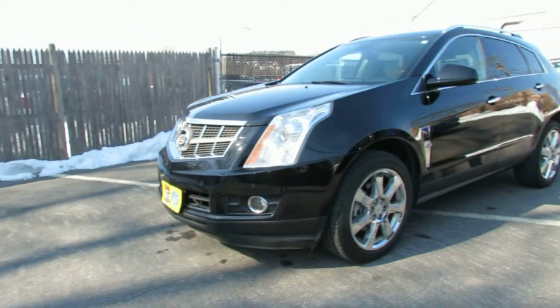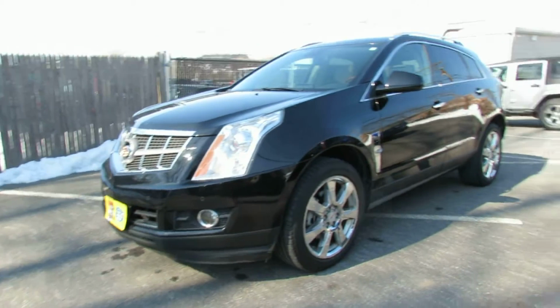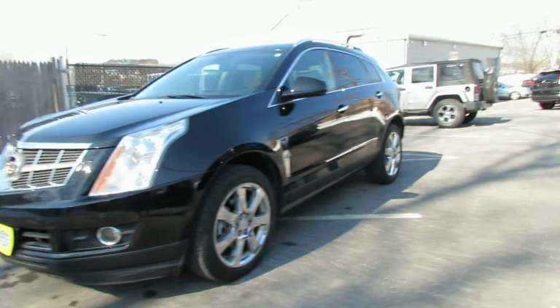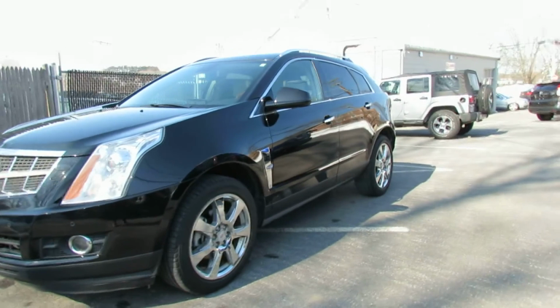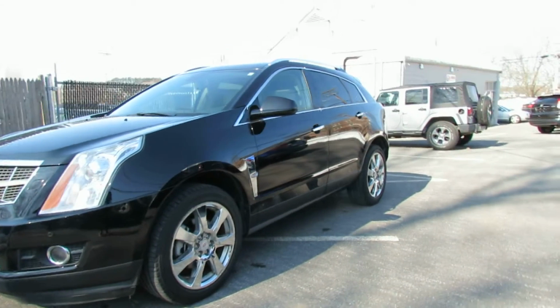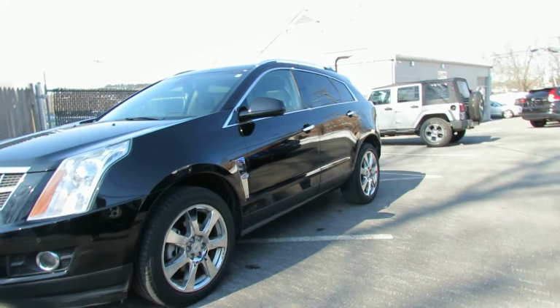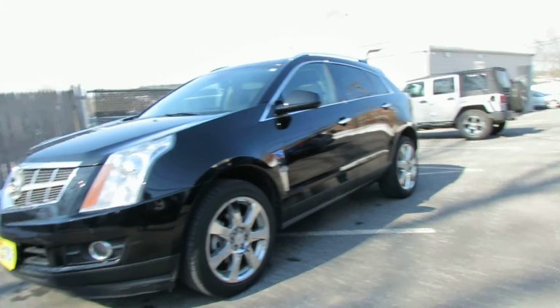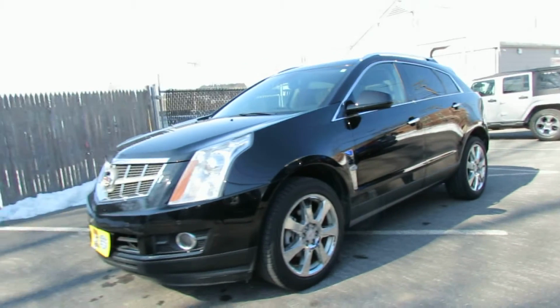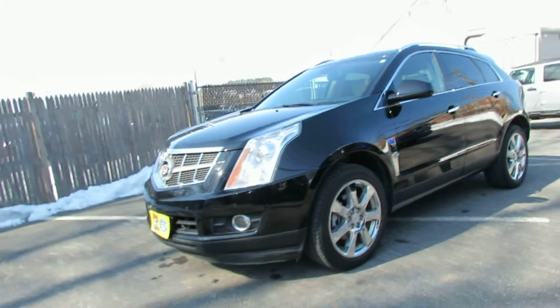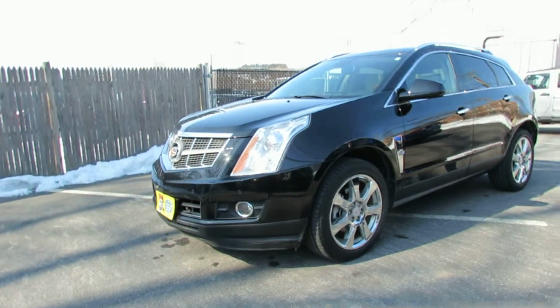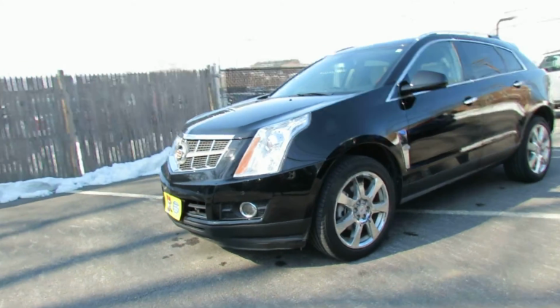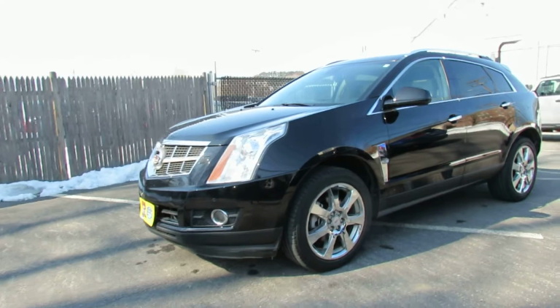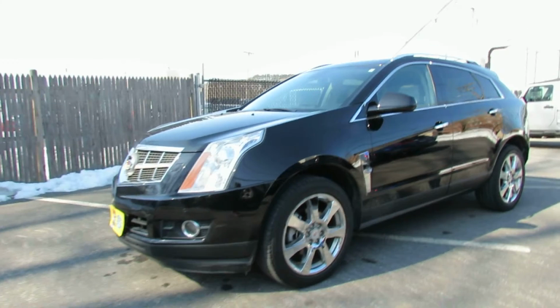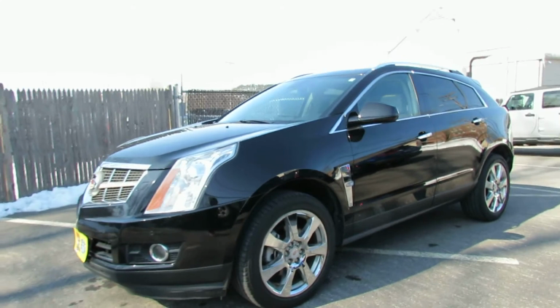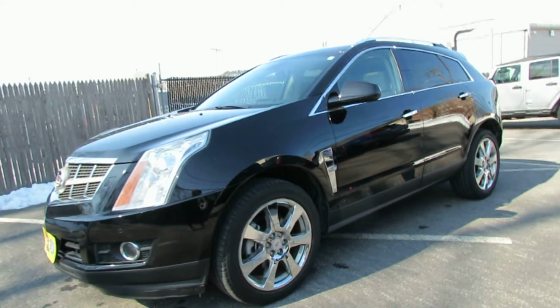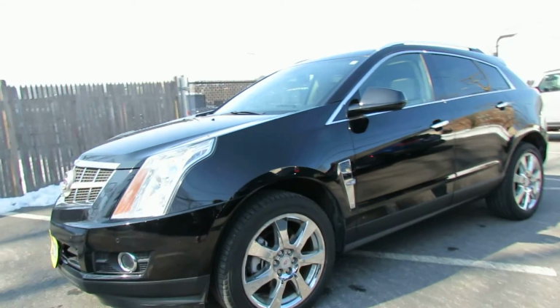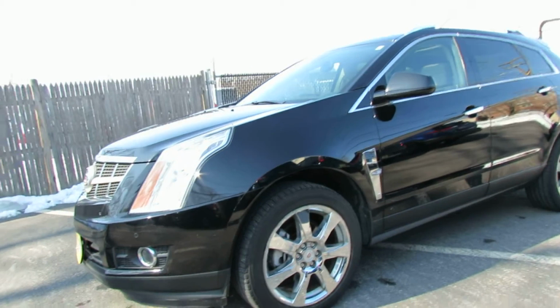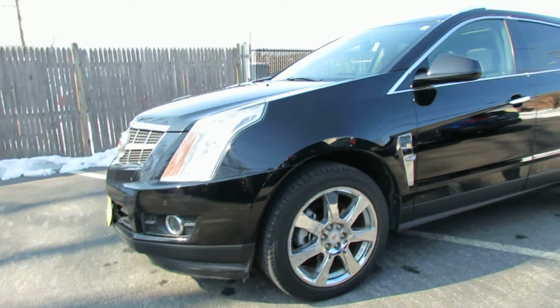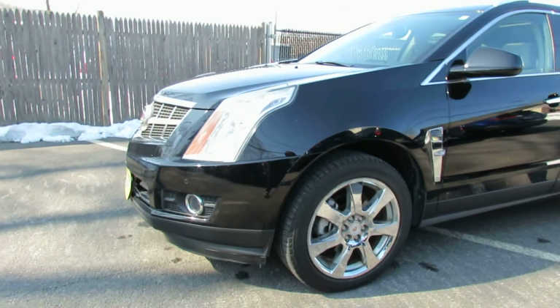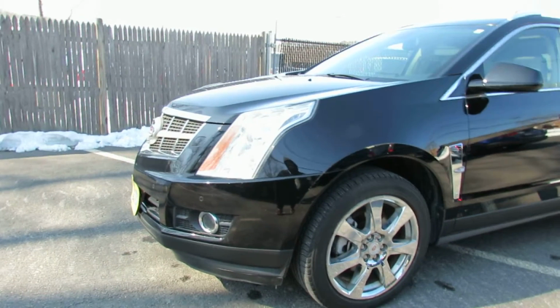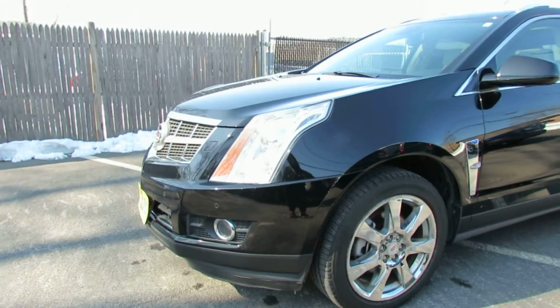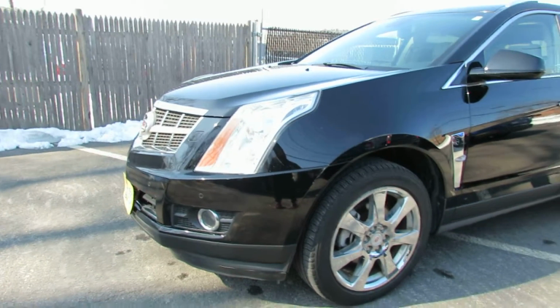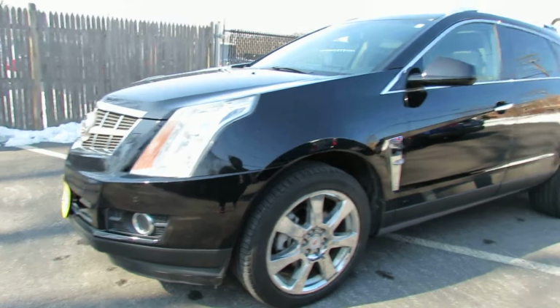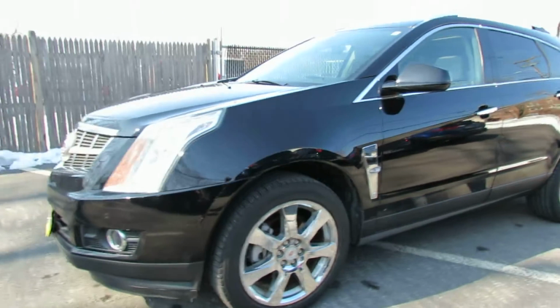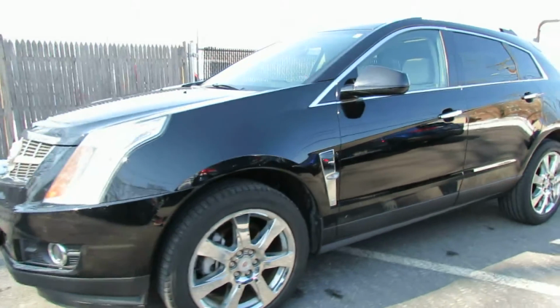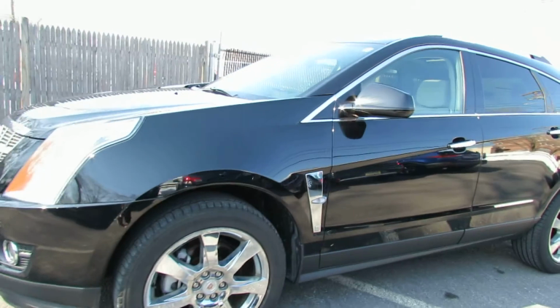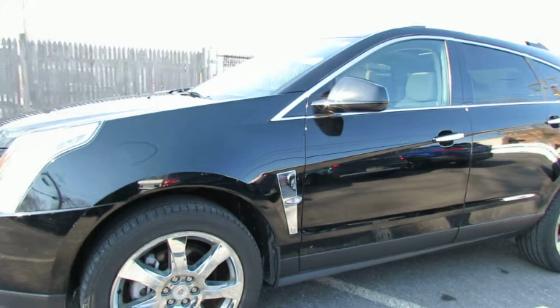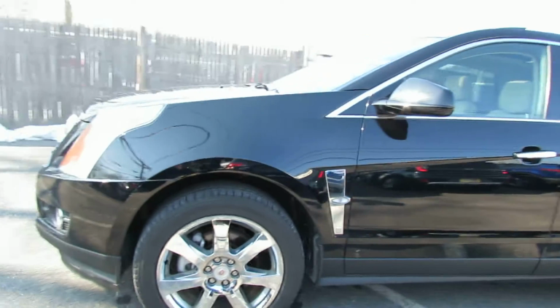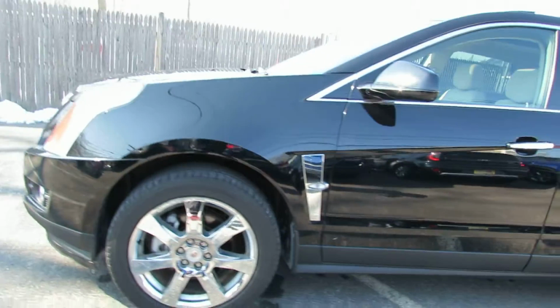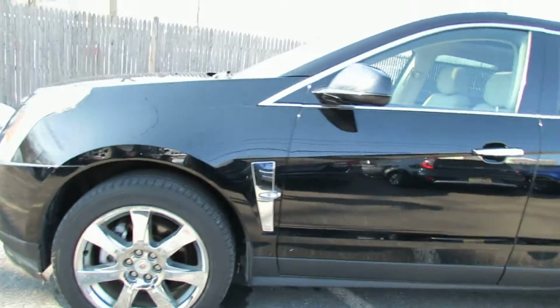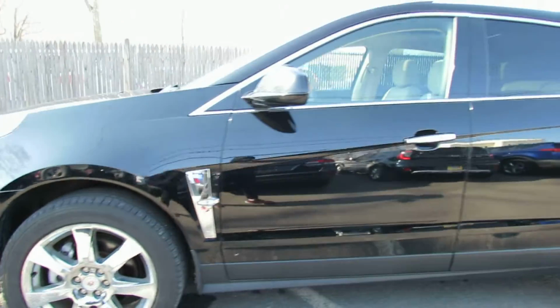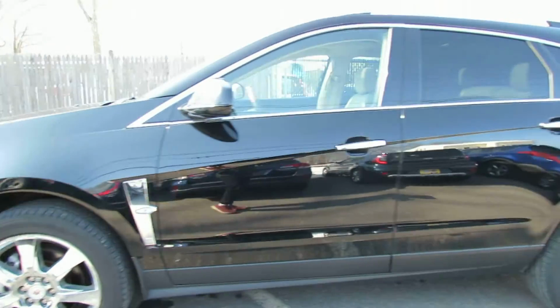Hello, we're at Laren Auto. Today we will be looking at a 2010 Cadillac SRX. It's a beautiful SUV, nice and luxurious.